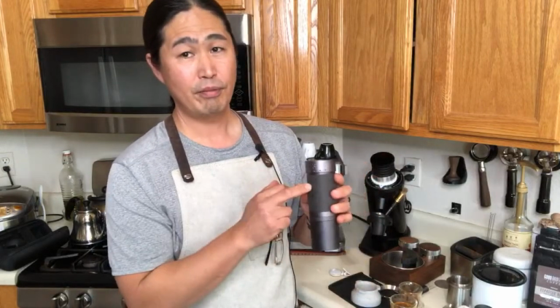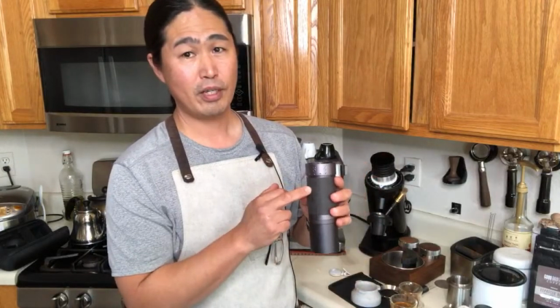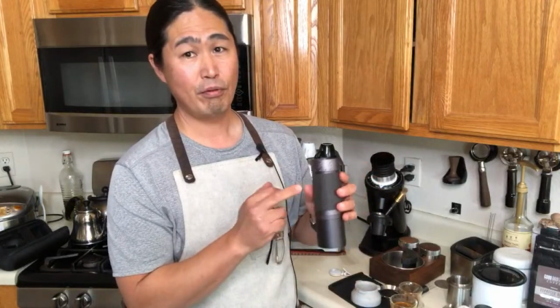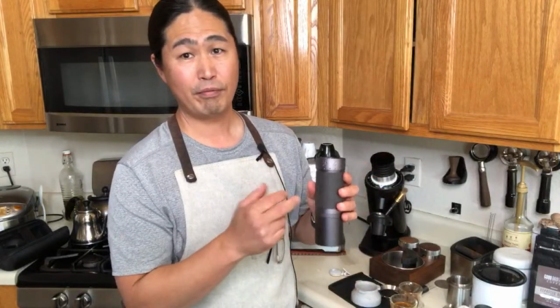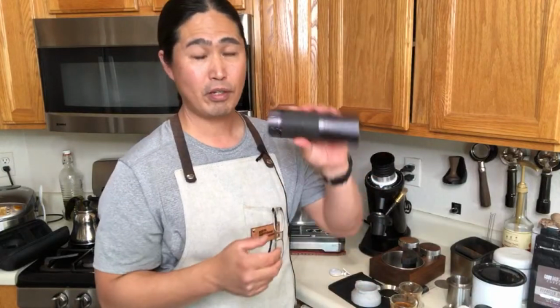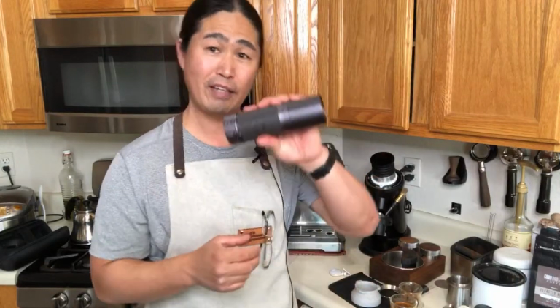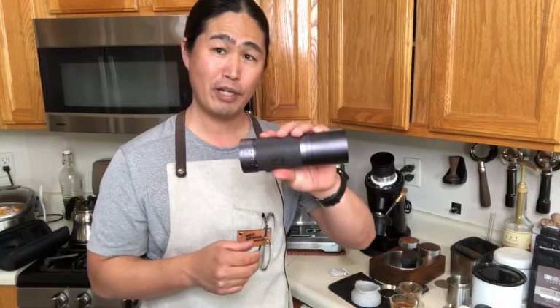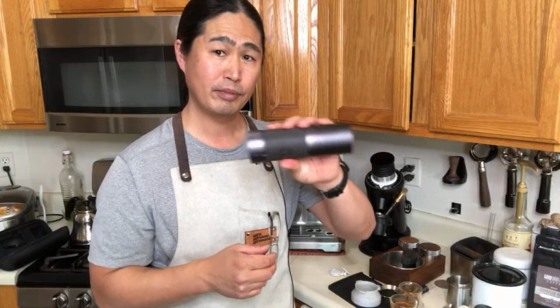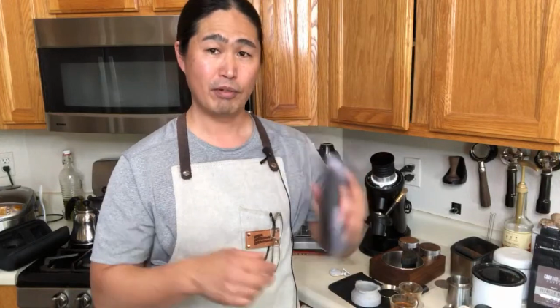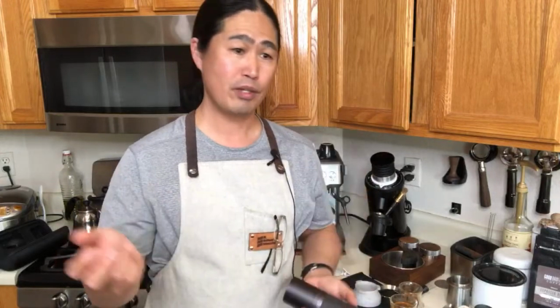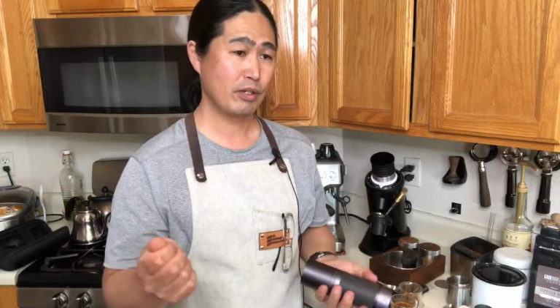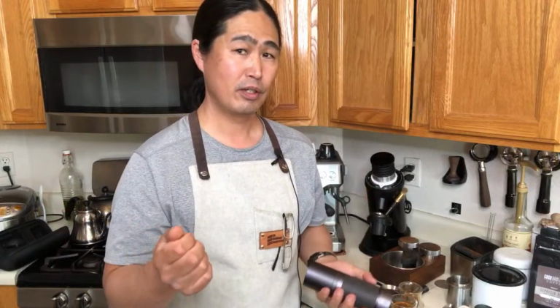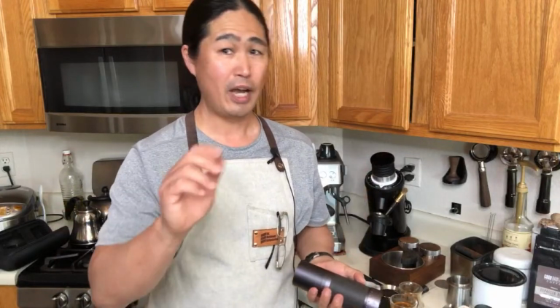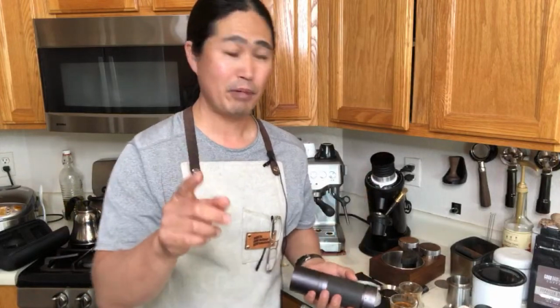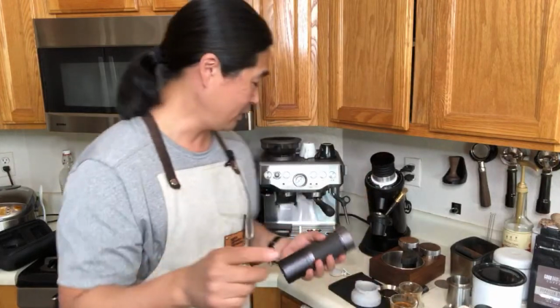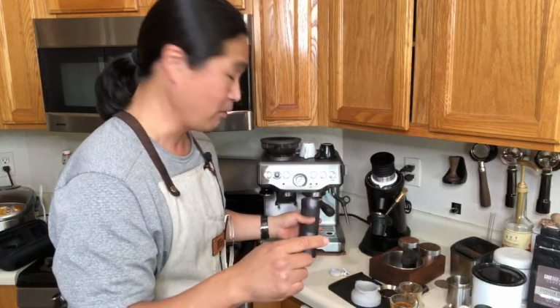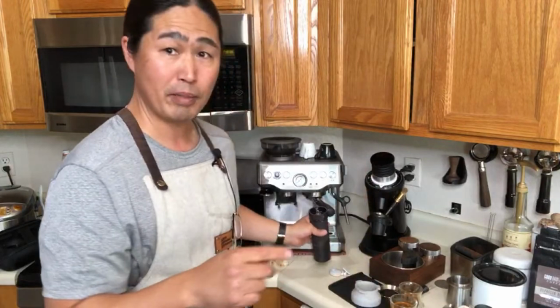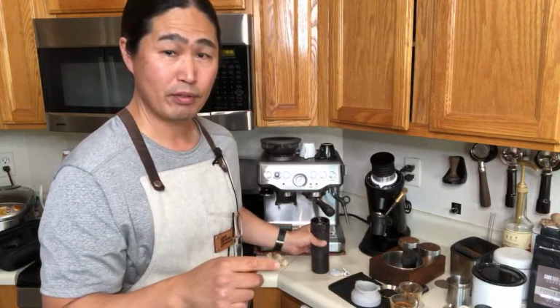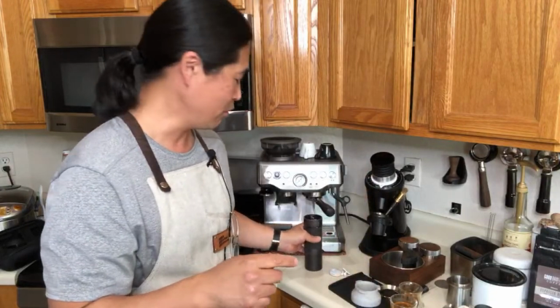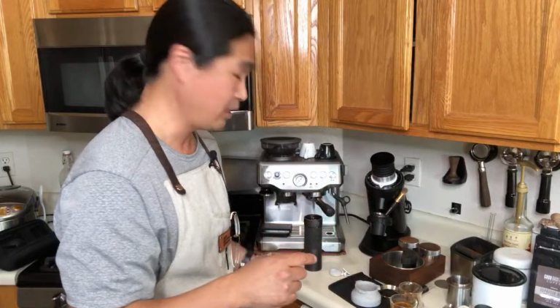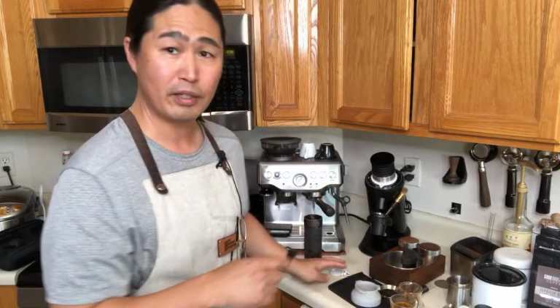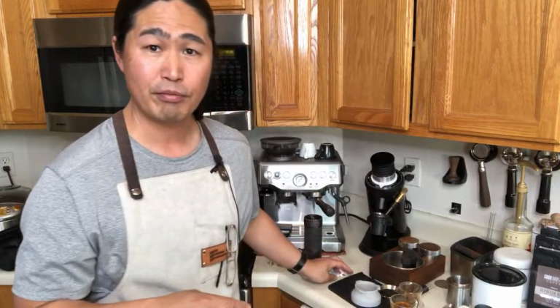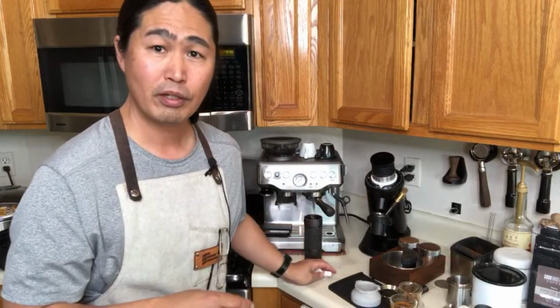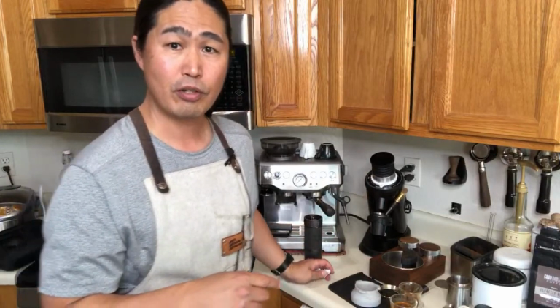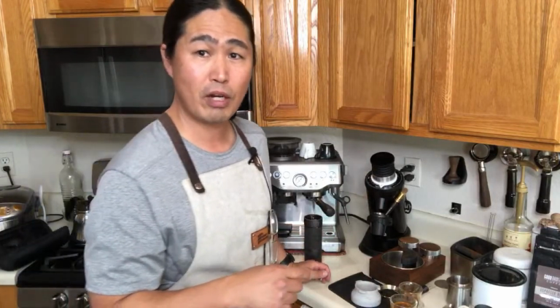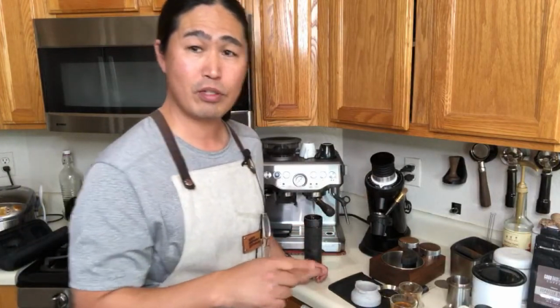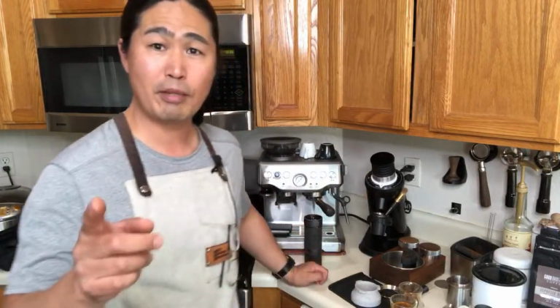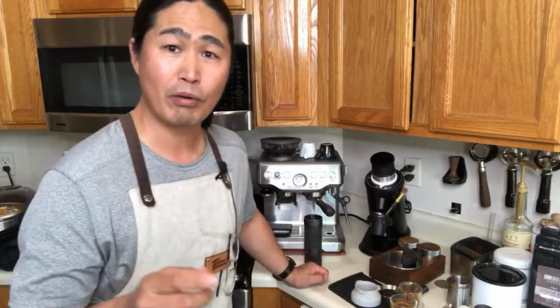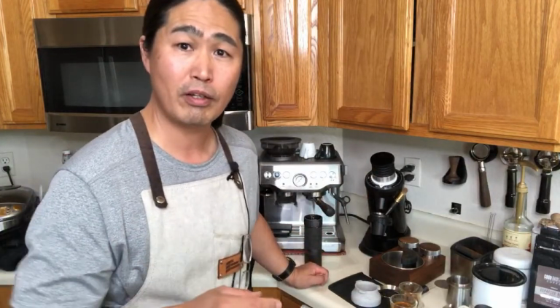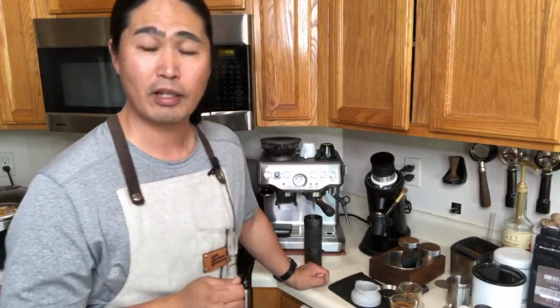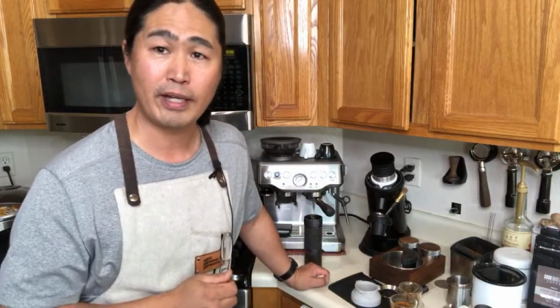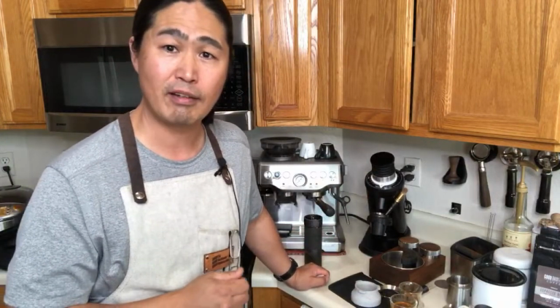The J-Maxx takes 45 to 50 seconds for 18 grams, versus Commandante which I know is over a minute — probably a minute and a half. Justin, if you're watching, let me know how long it takes to grind 18 grams on the Commandante.